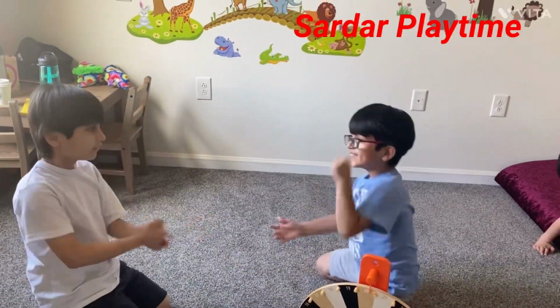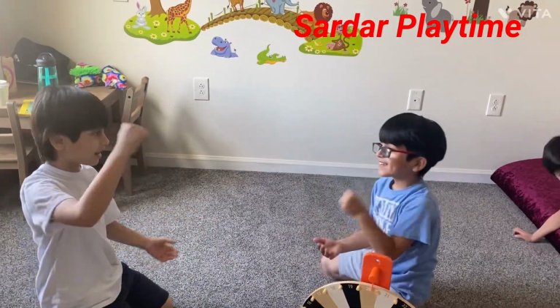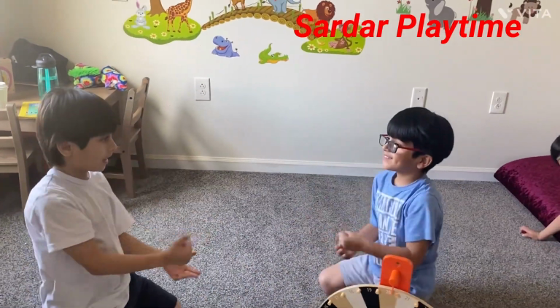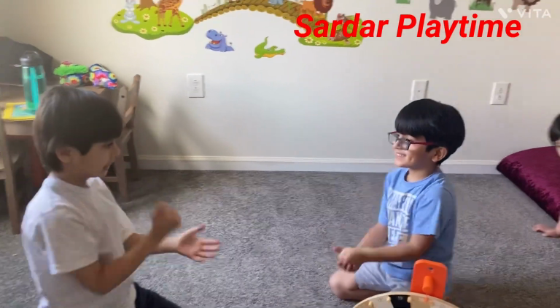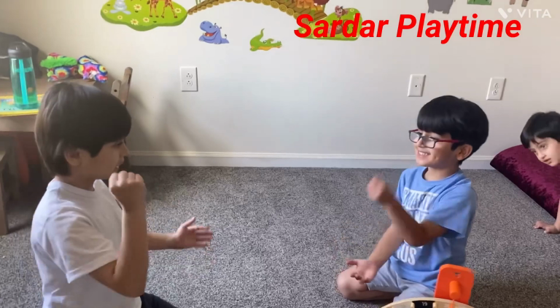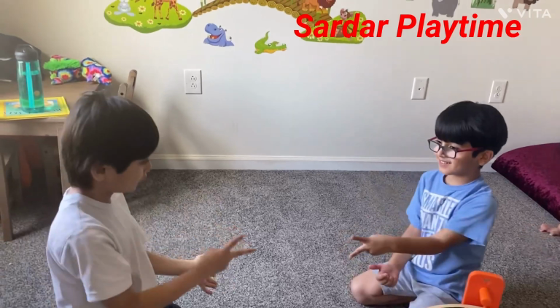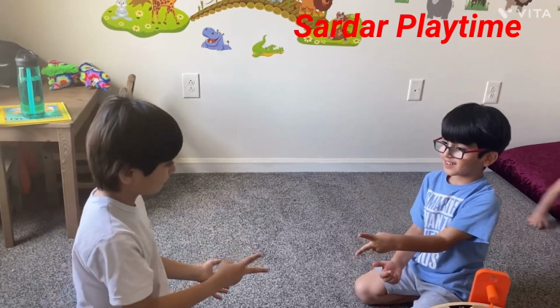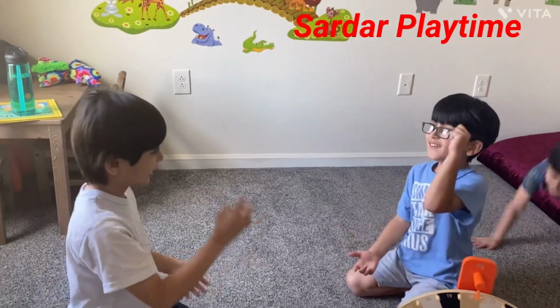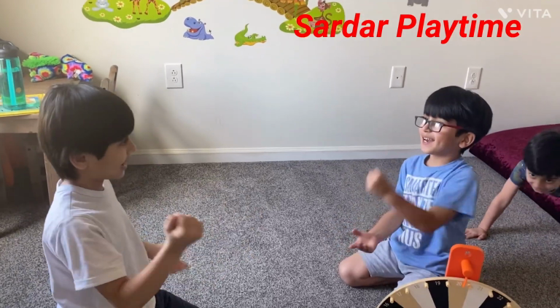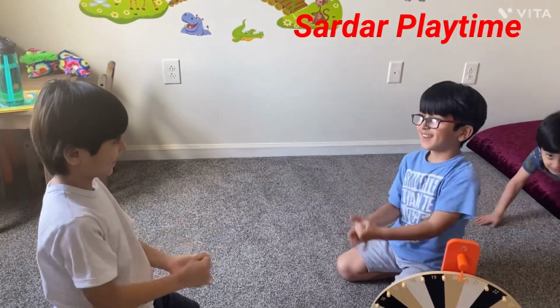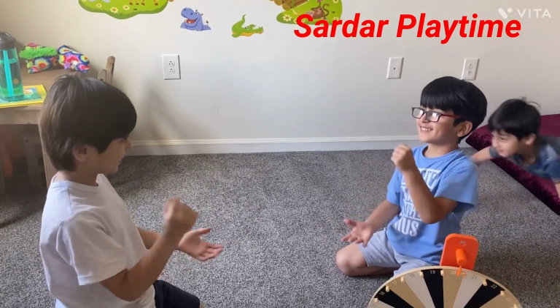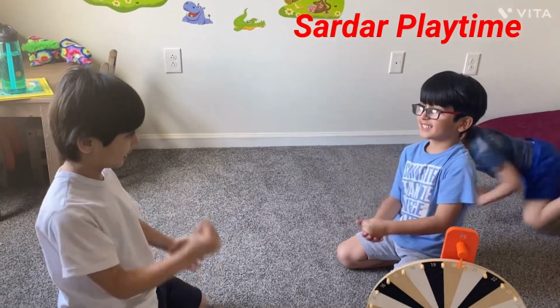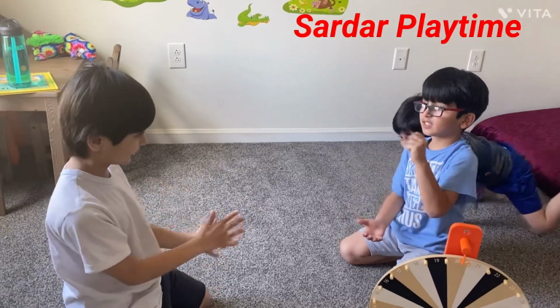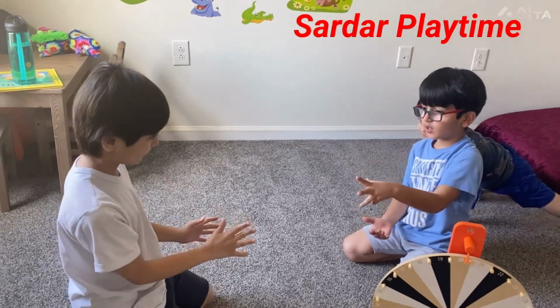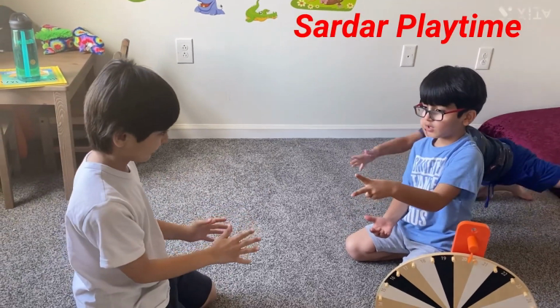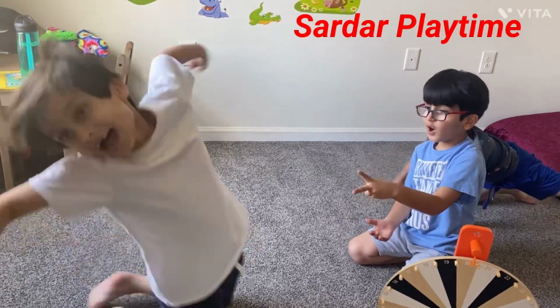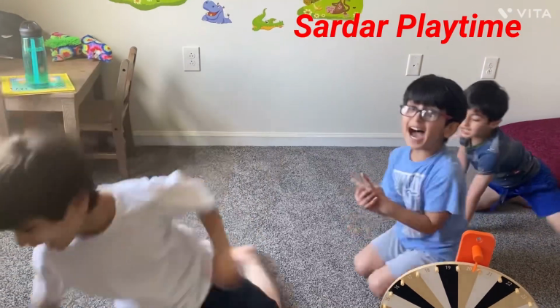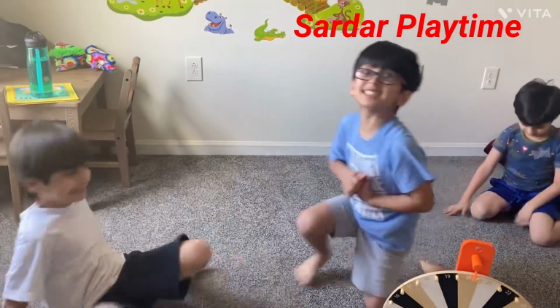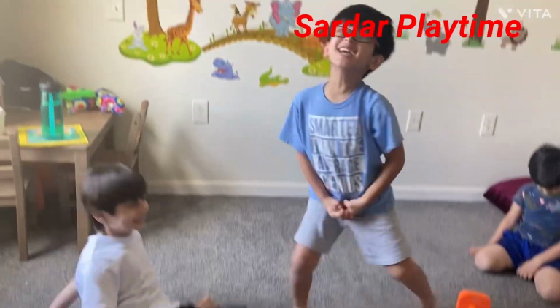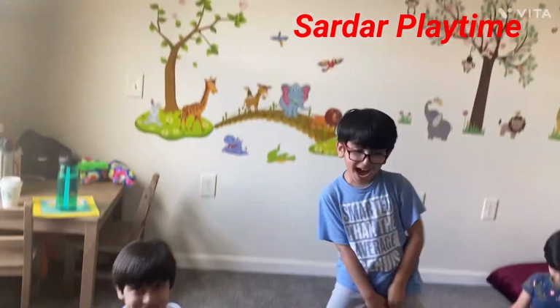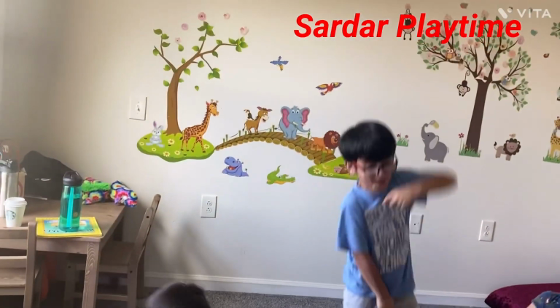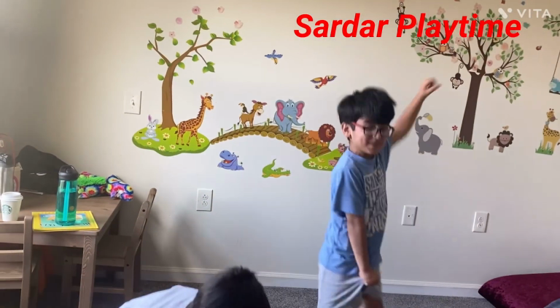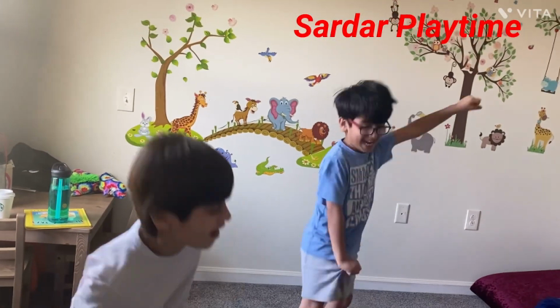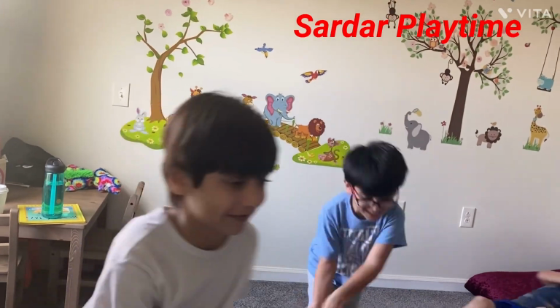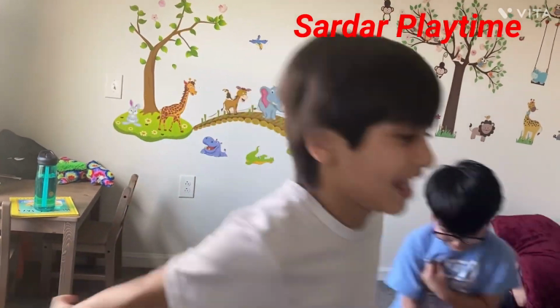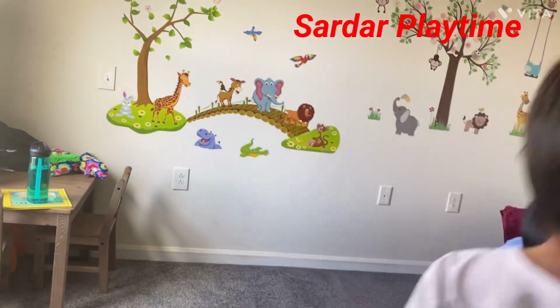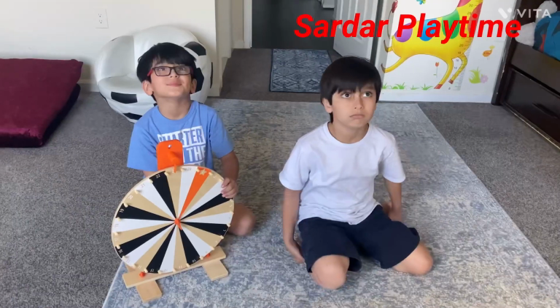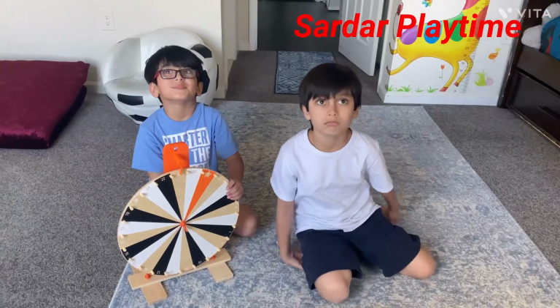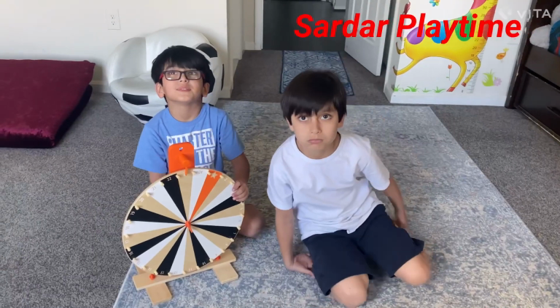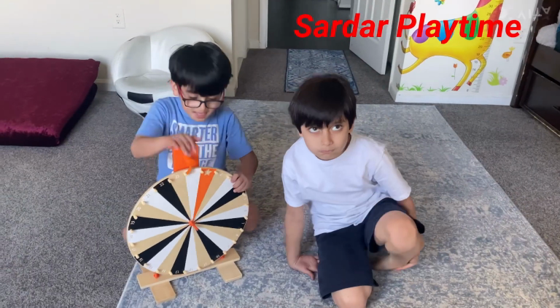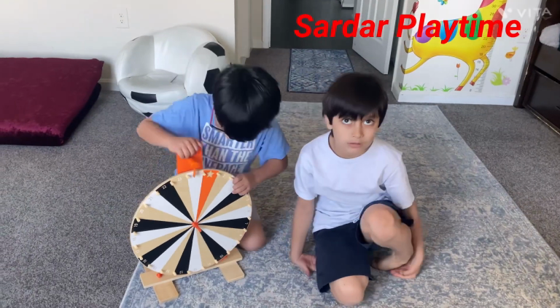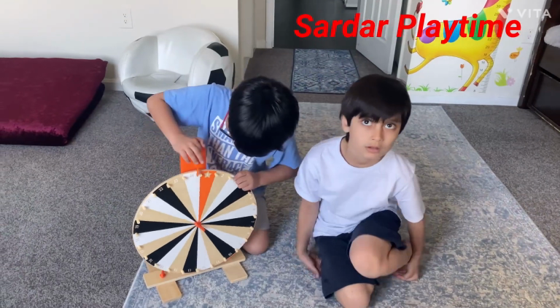Rock, paper, scissors, shoot. Rock, paper, scissors, shoot. Let's spin it.